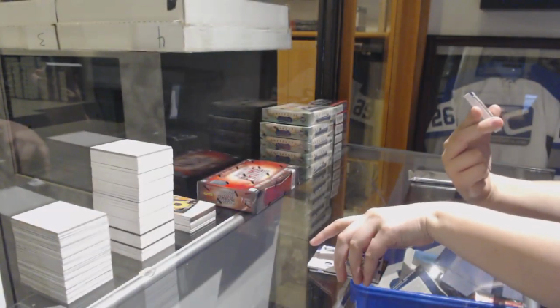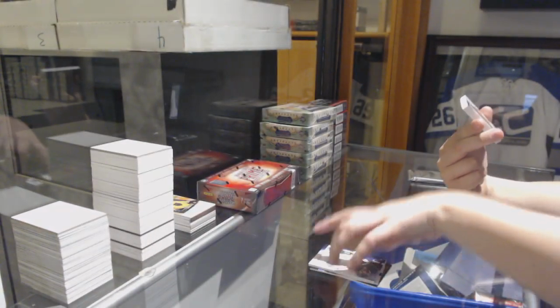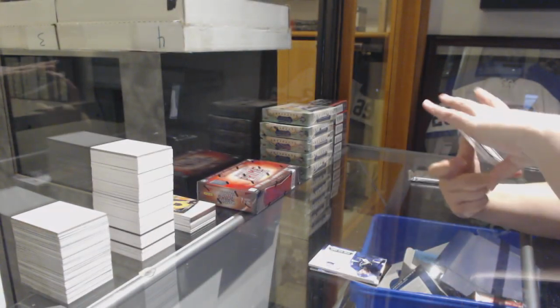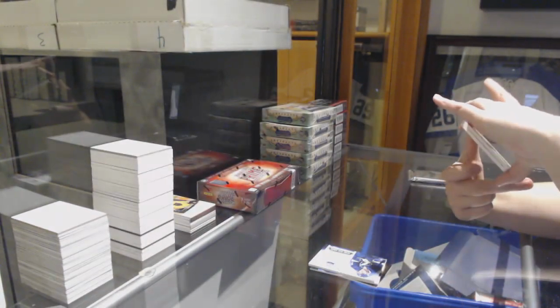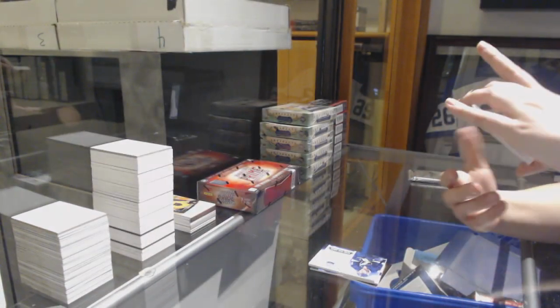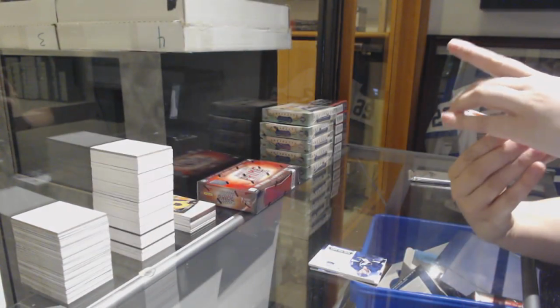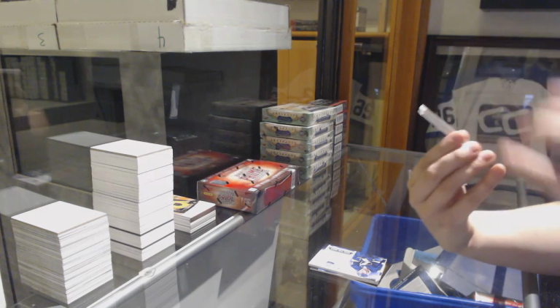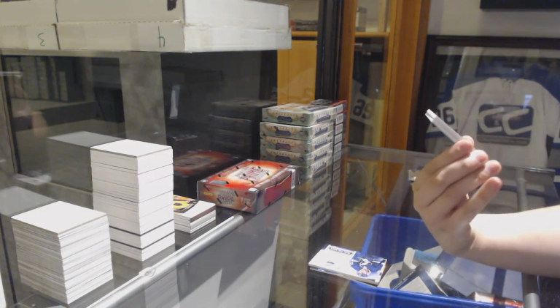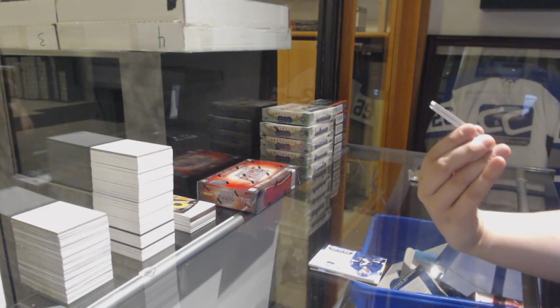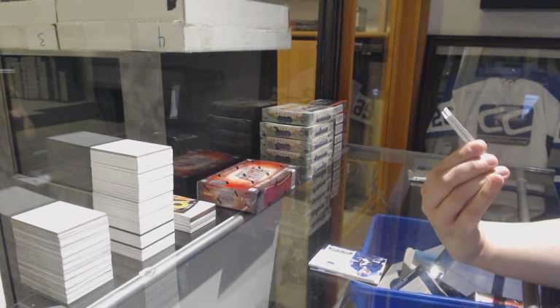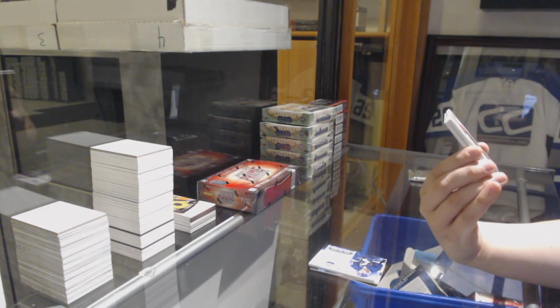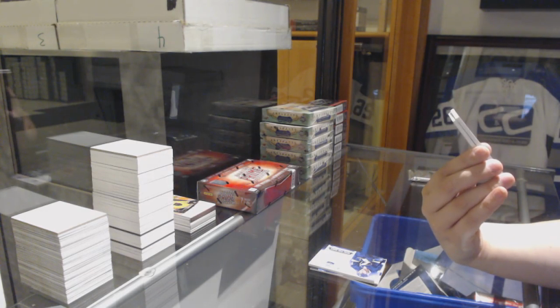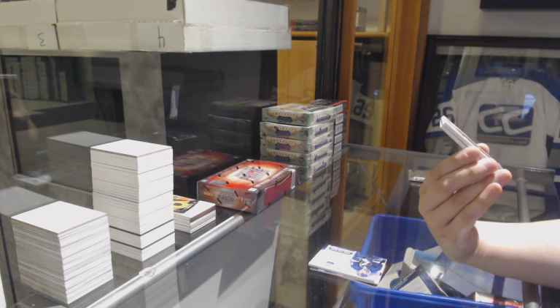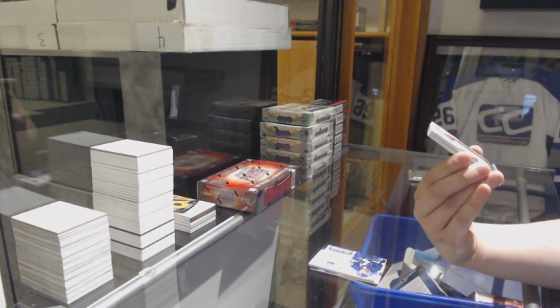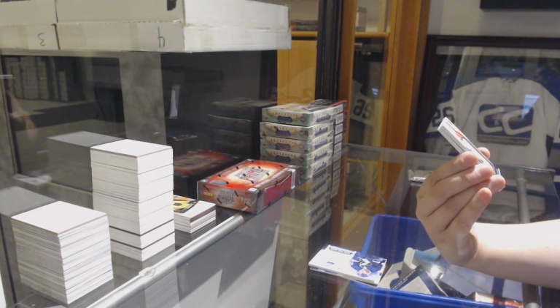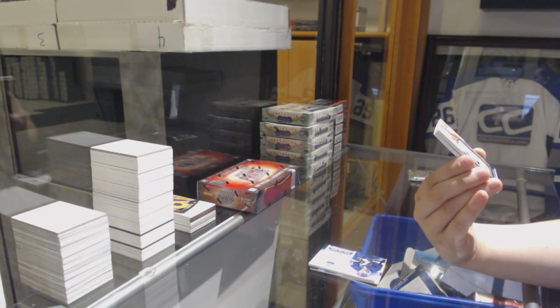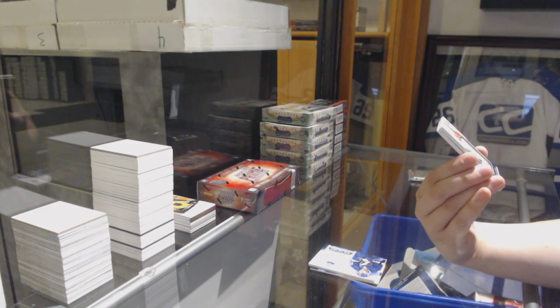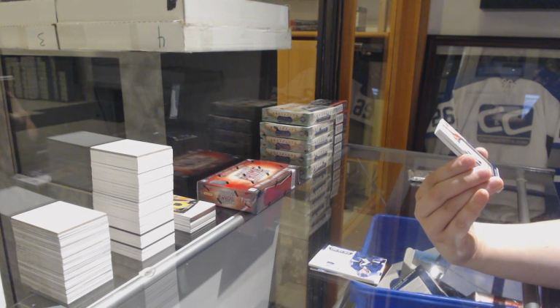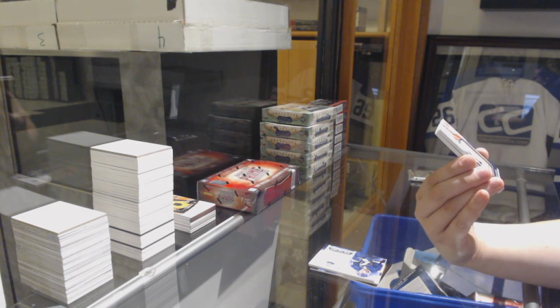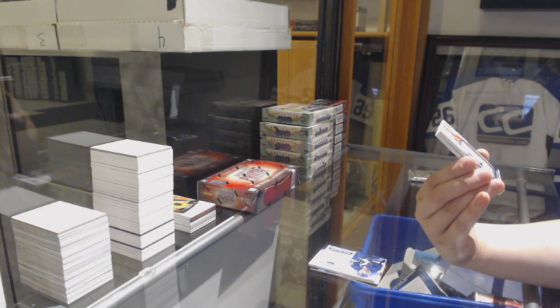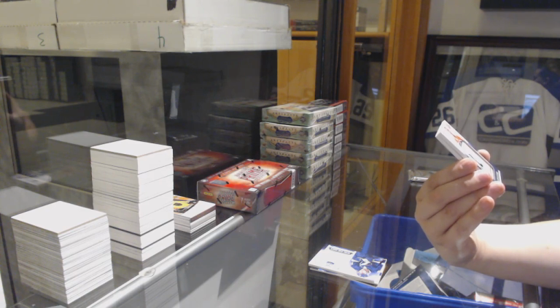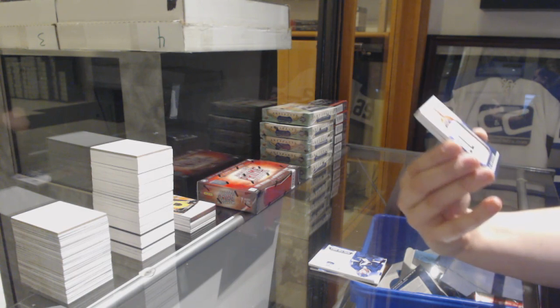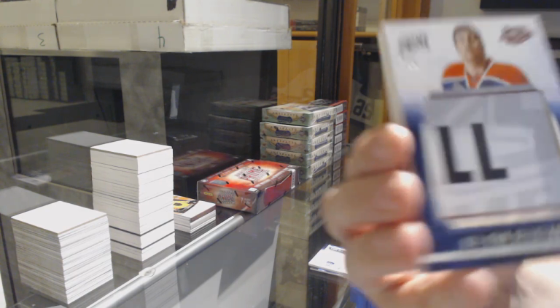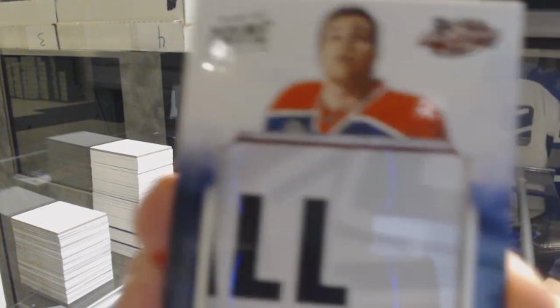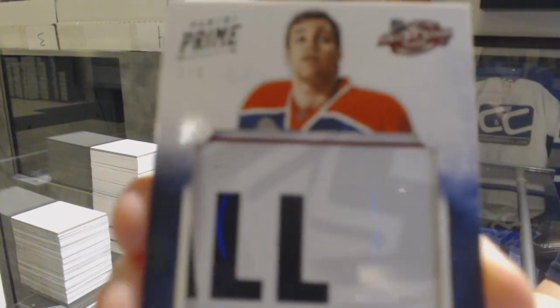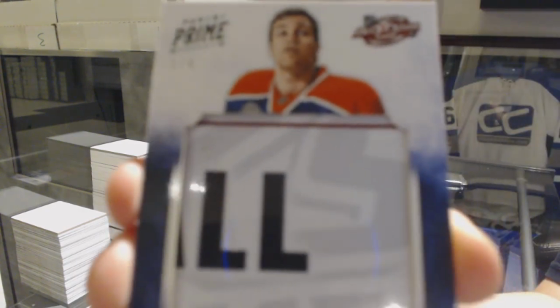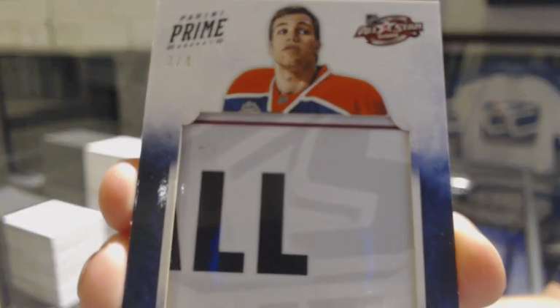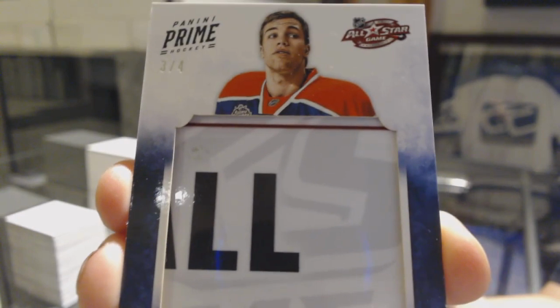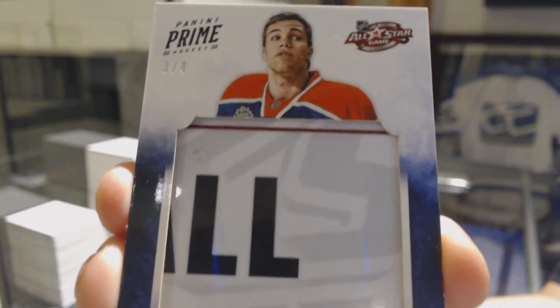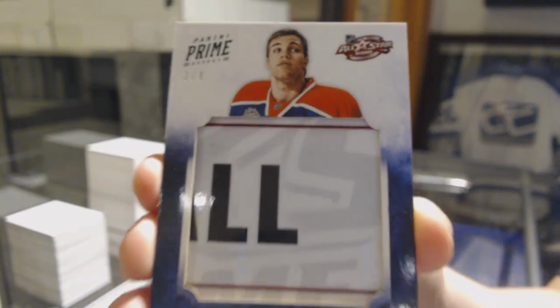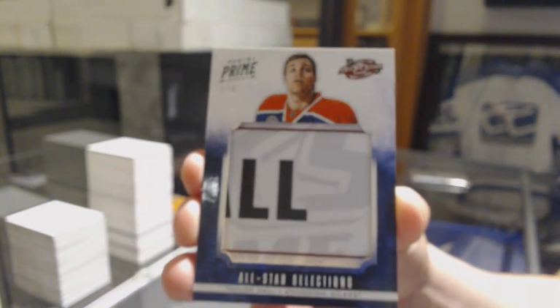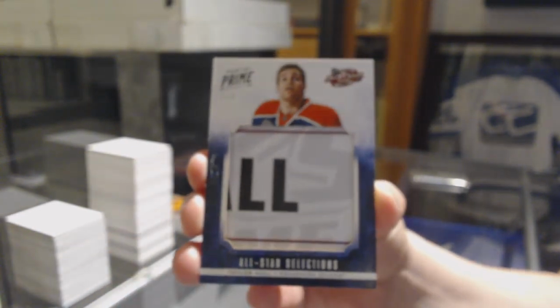Oh, we've got an All-Star Selection — I don't know what it is, that's kind of a cool card — number three of four for the Edmonton Oilers, Taylor Hall.